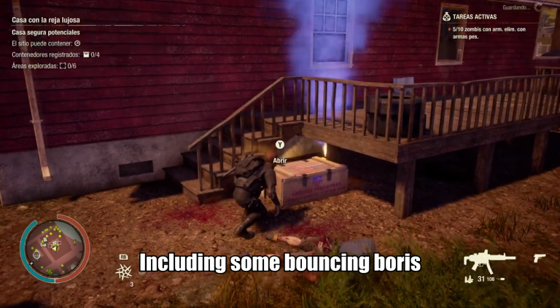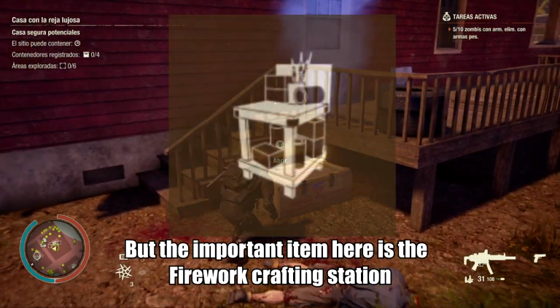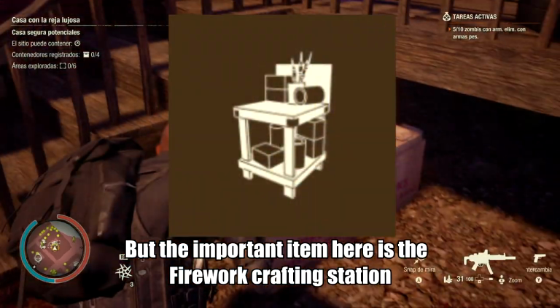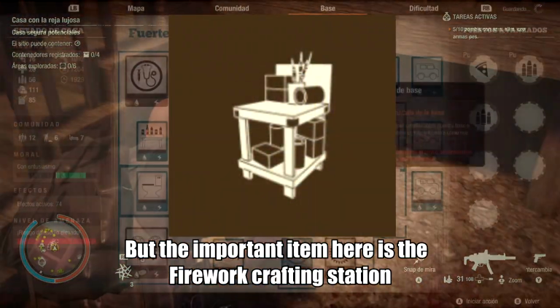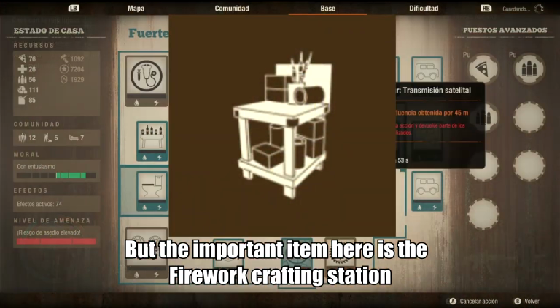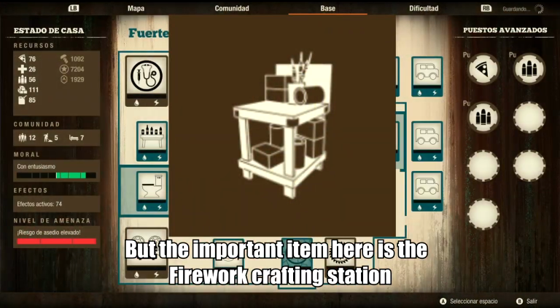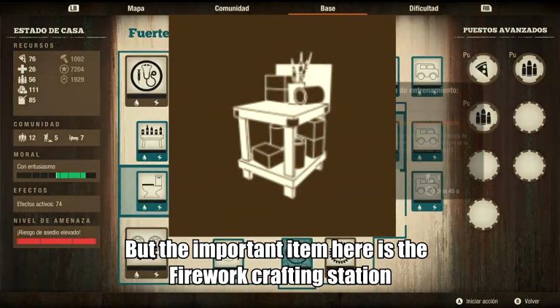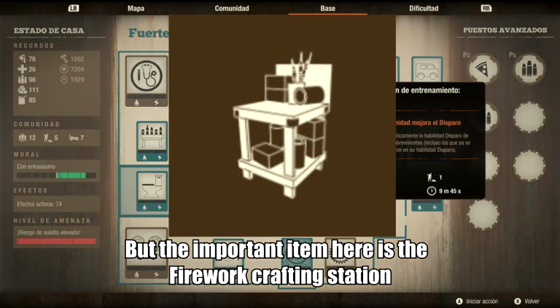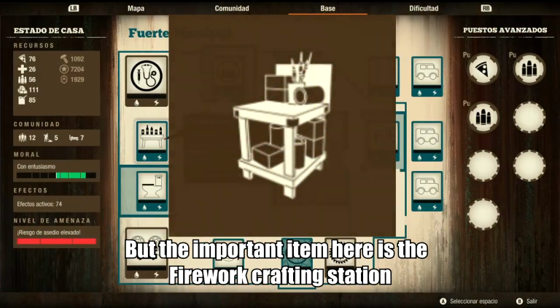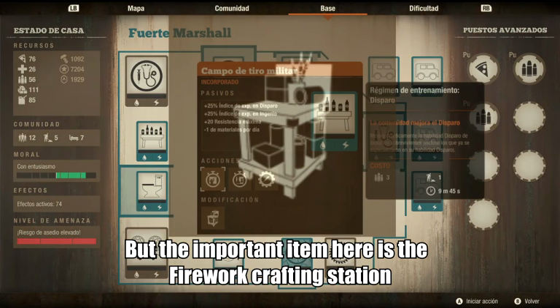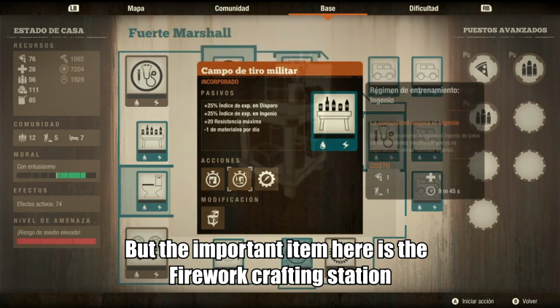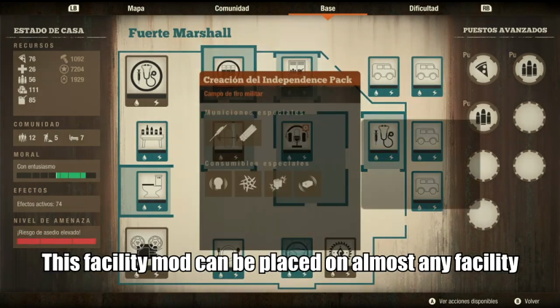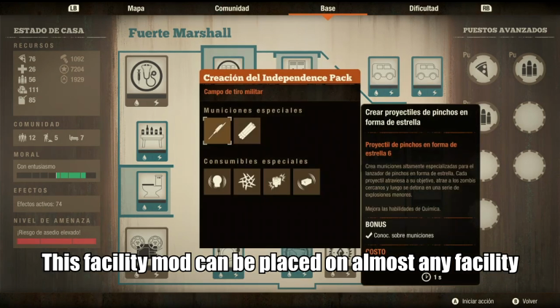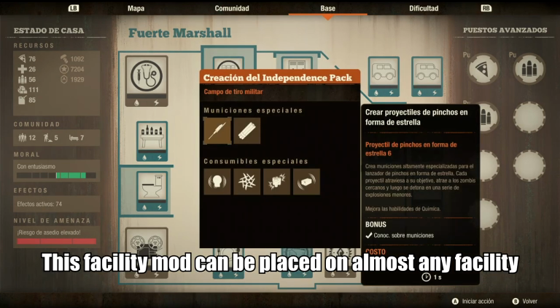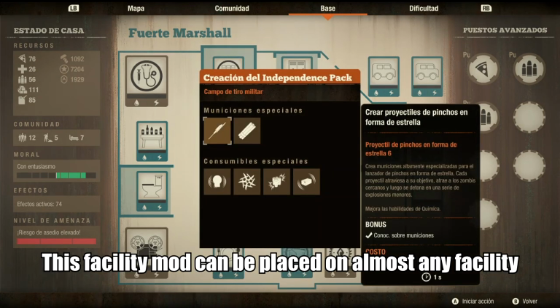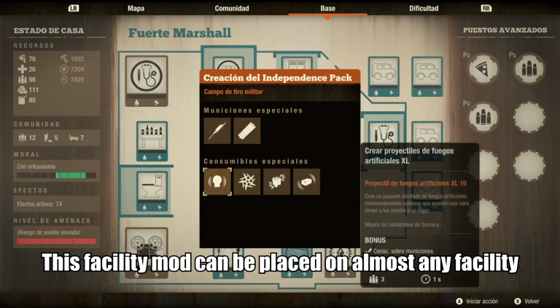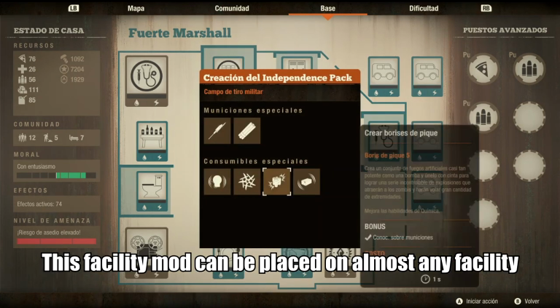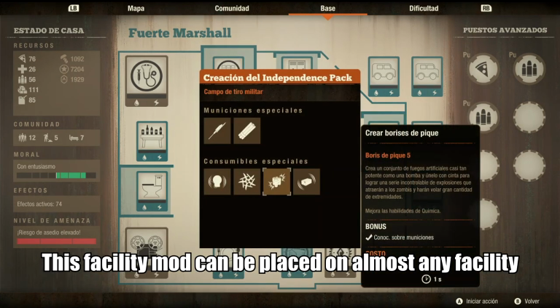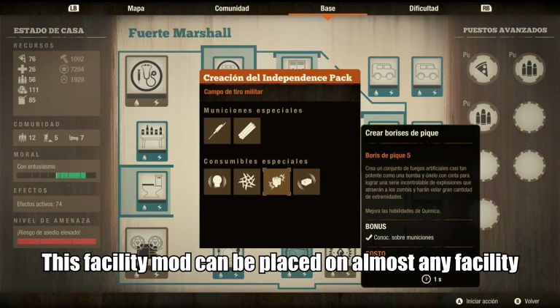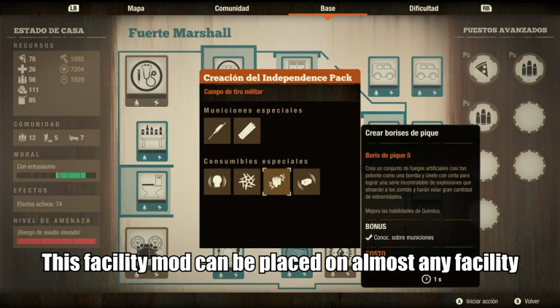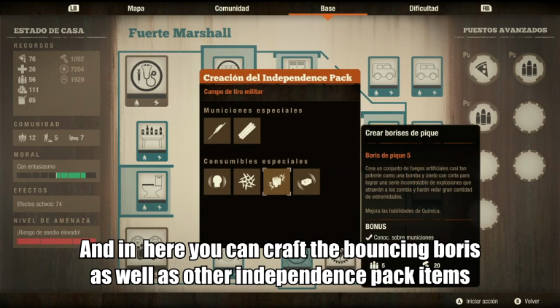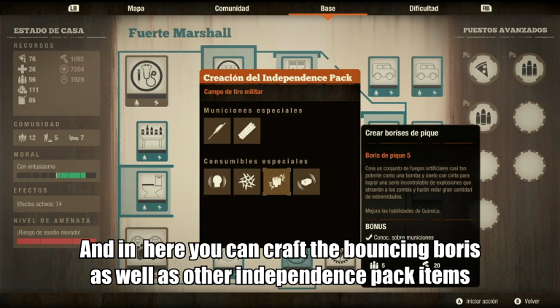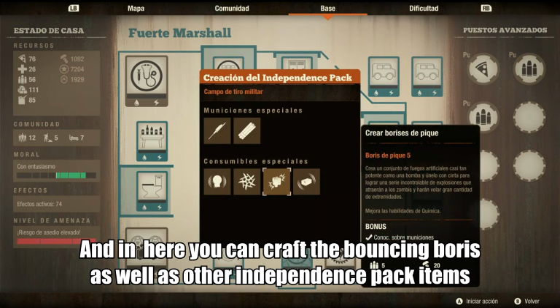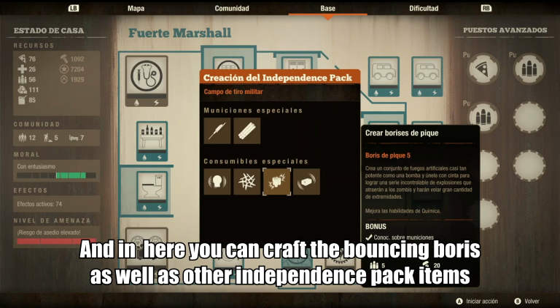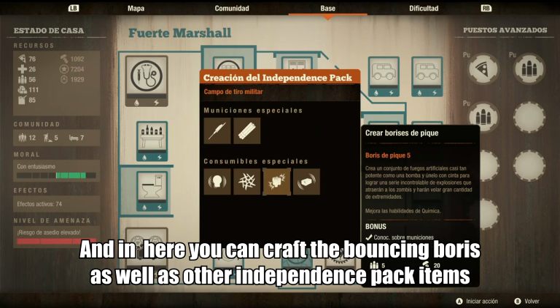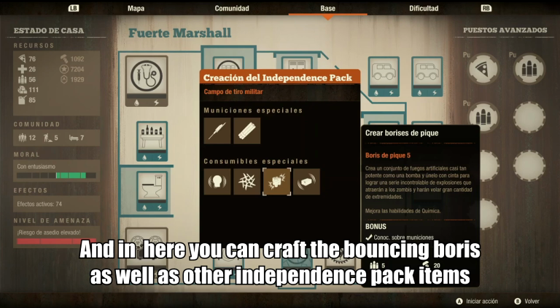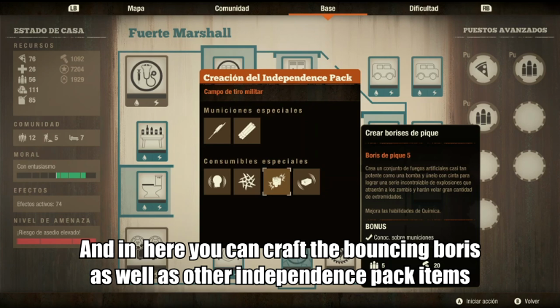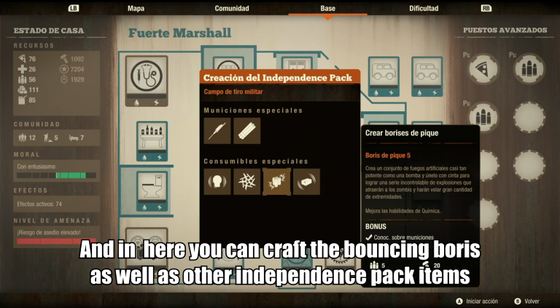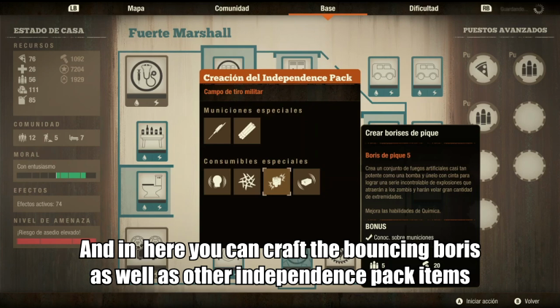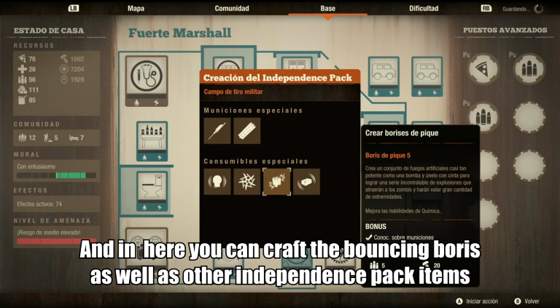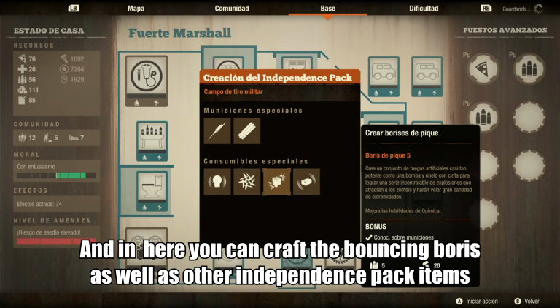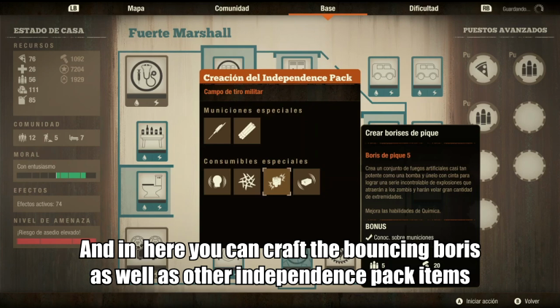But the important item here is your firewall crafting station. This facility mode can be placed on almost any facility, and in here you can craft the bouncing bodies as well as other independence pack items.